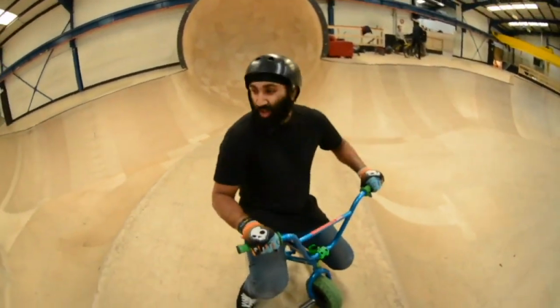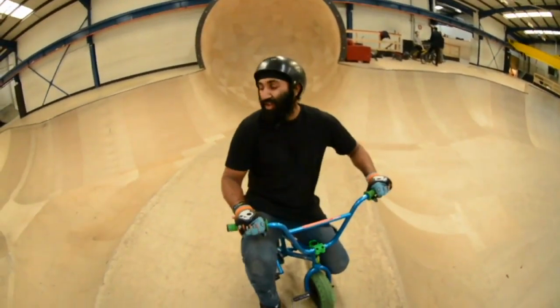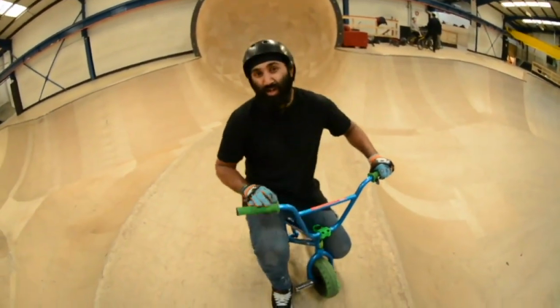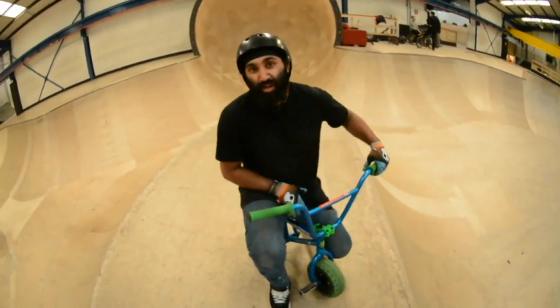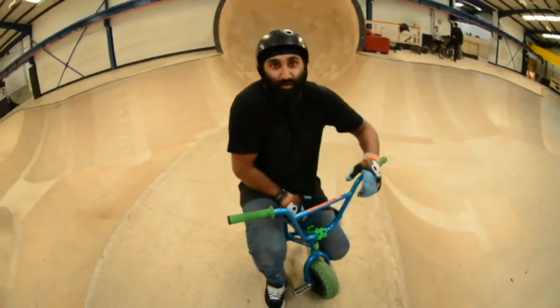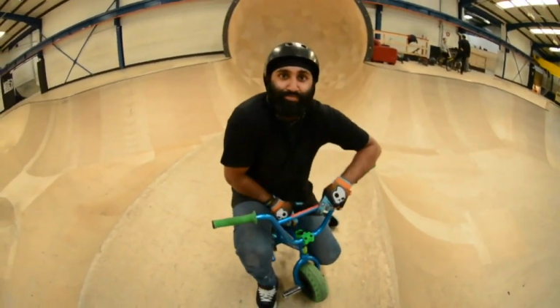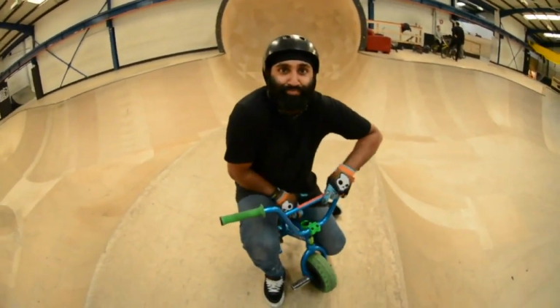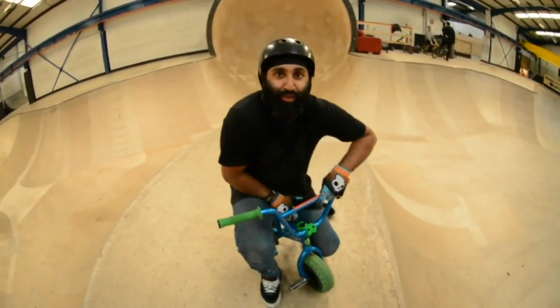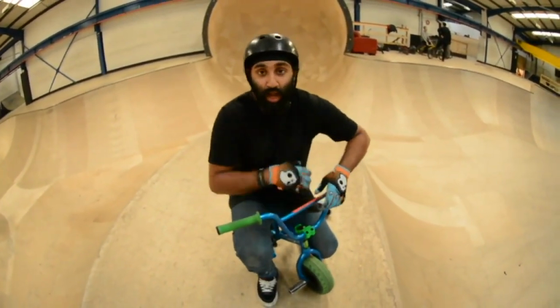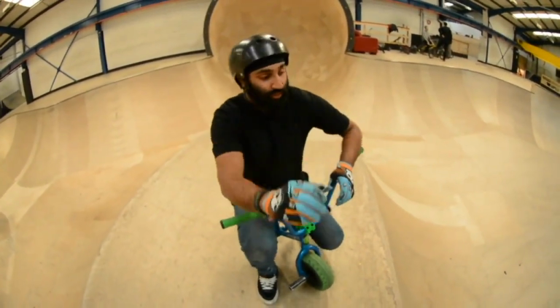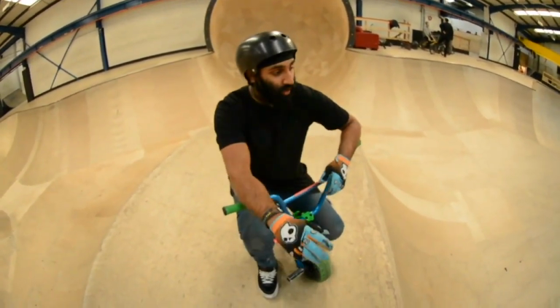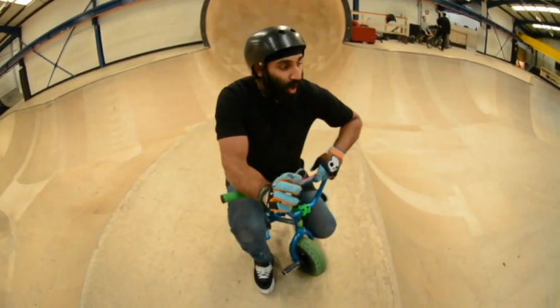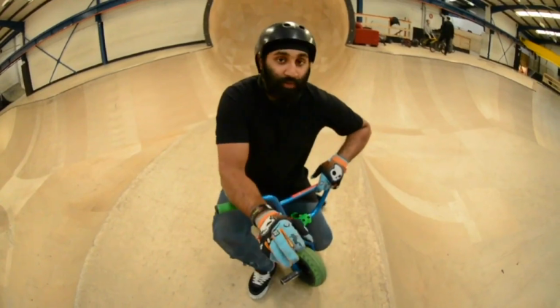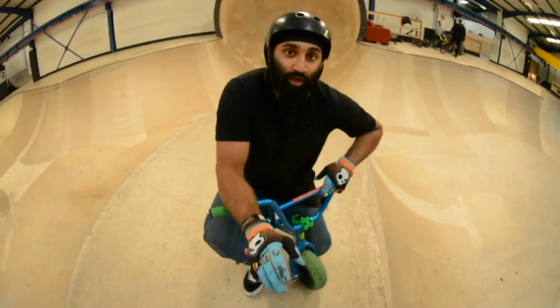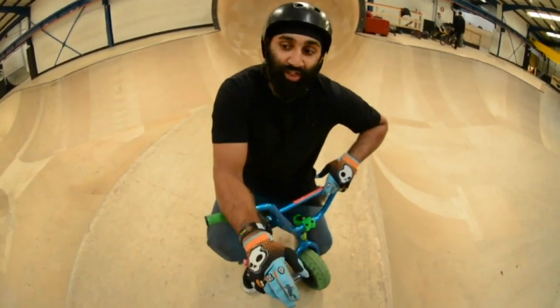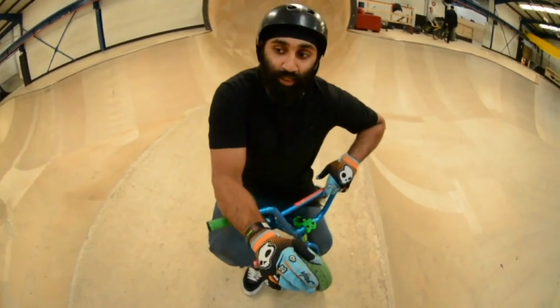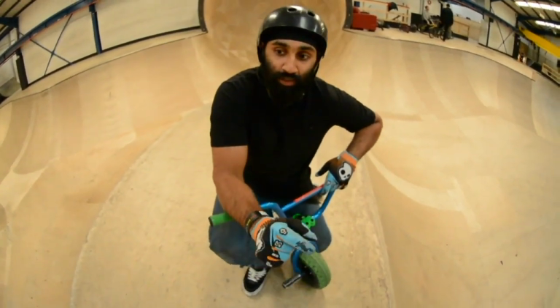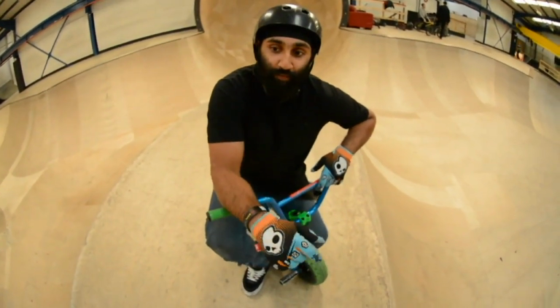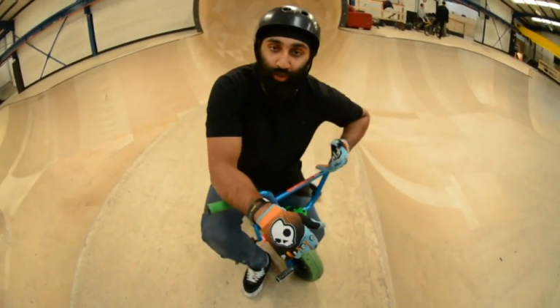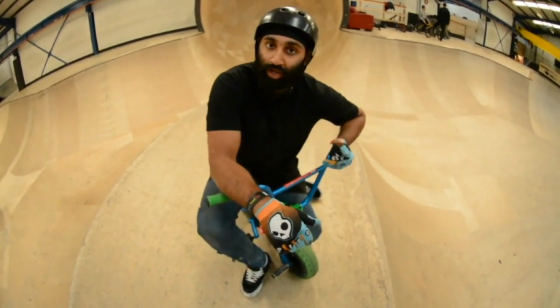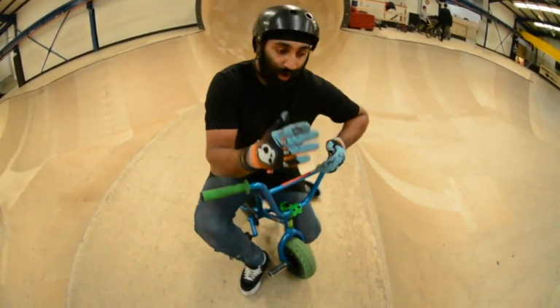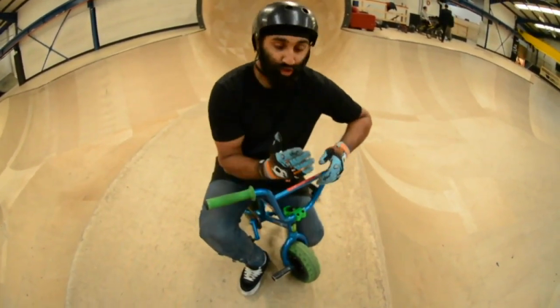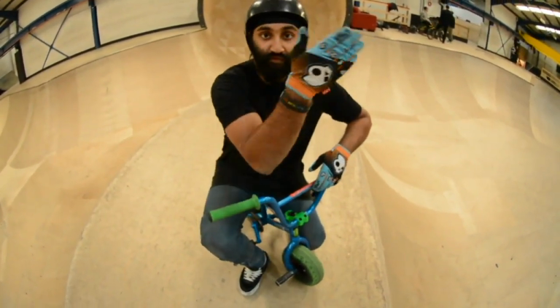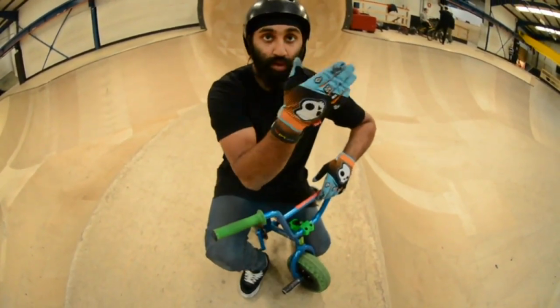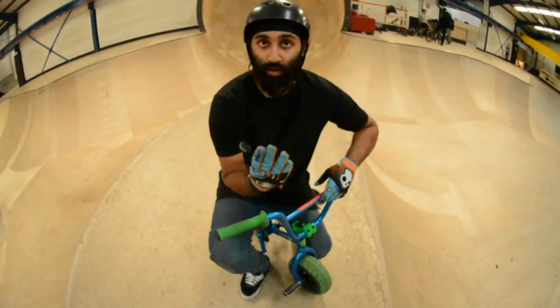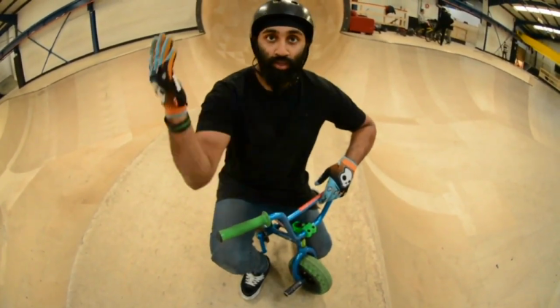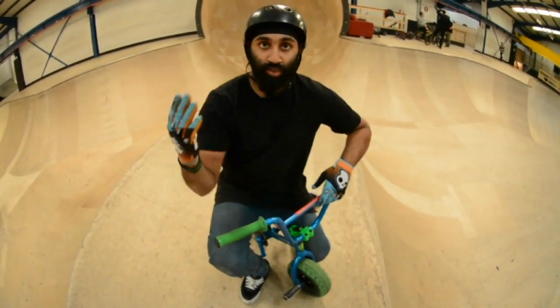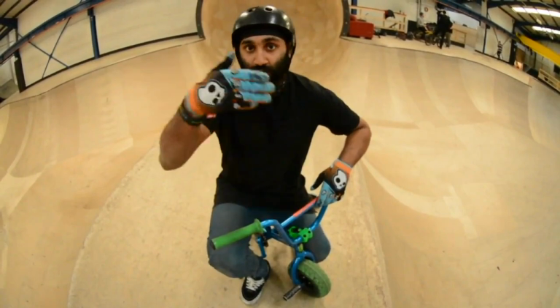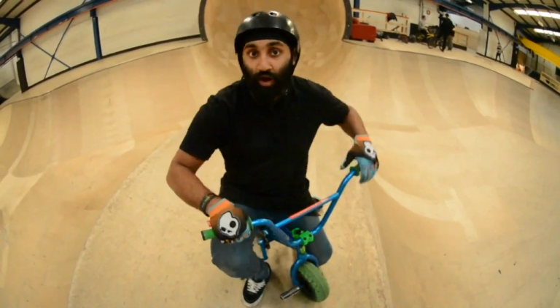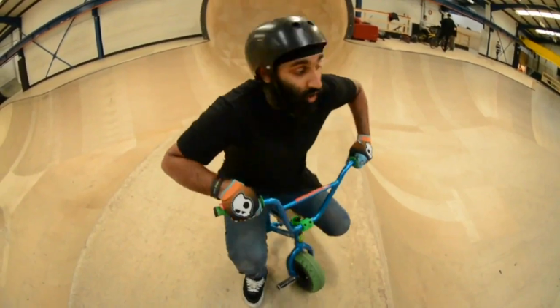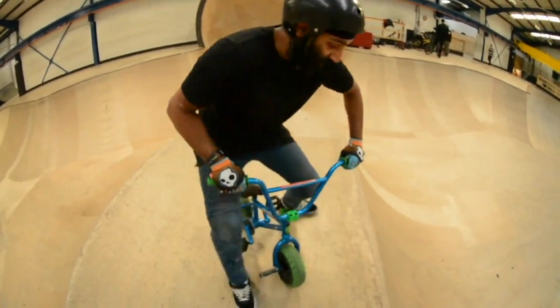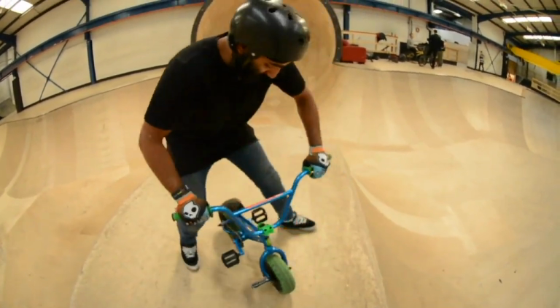Damn, that really hurt. Ok, so I'd probably say learning the 360, you must have a pretty good idea on how to jump out of a run. It's just like getting enough height, so I'll show you that first.